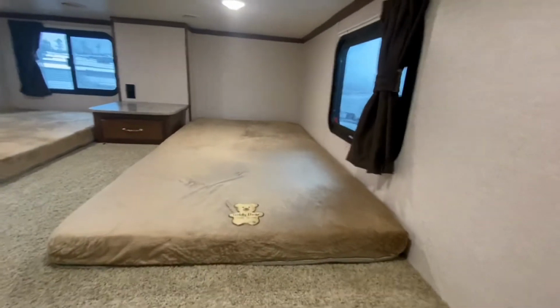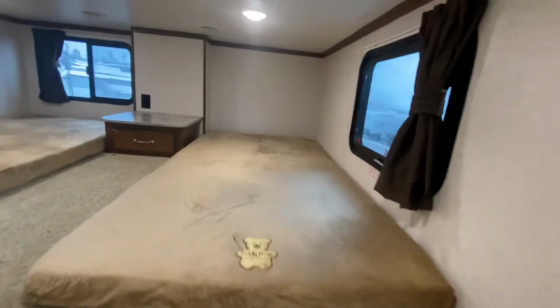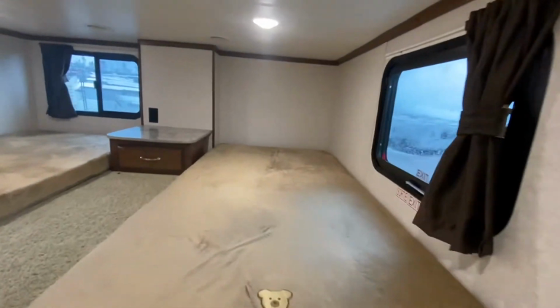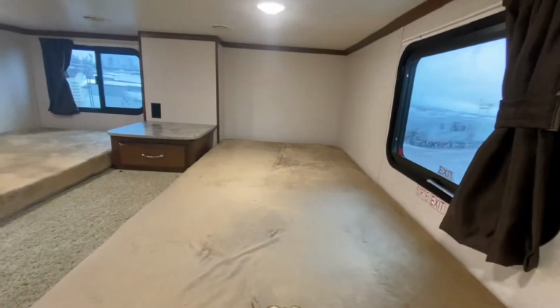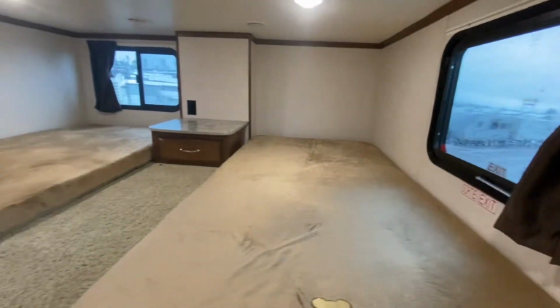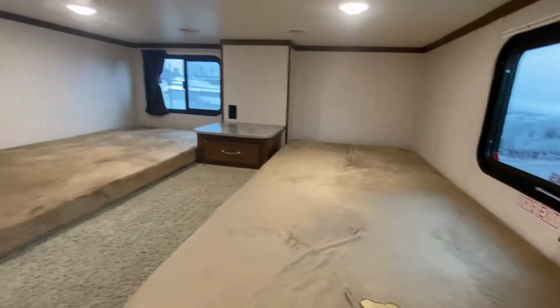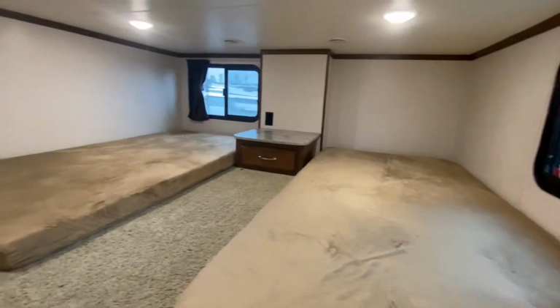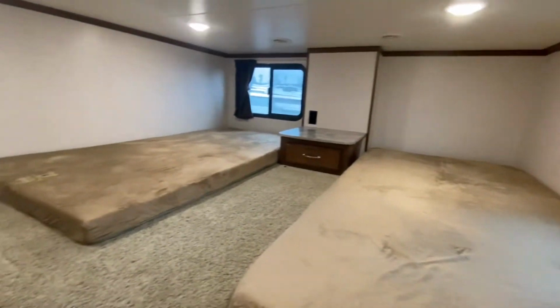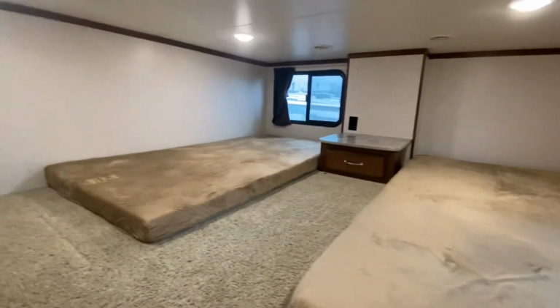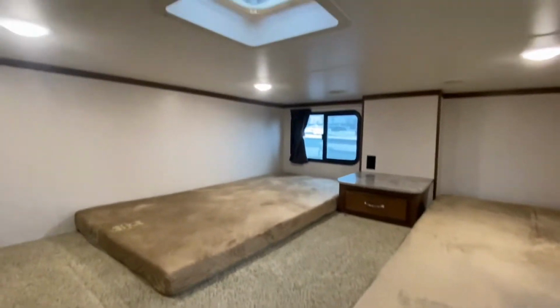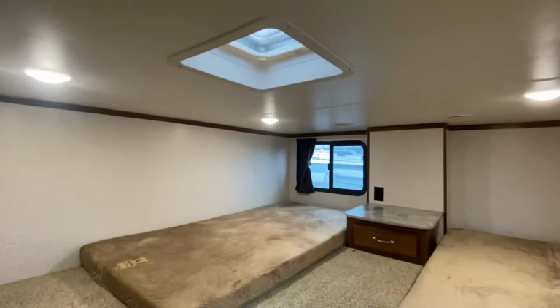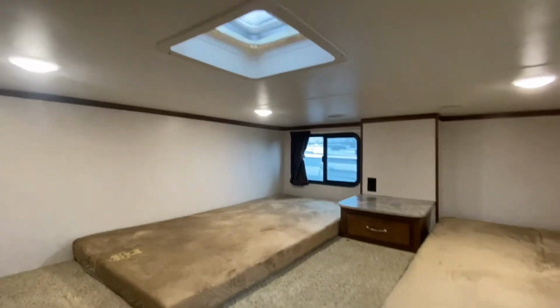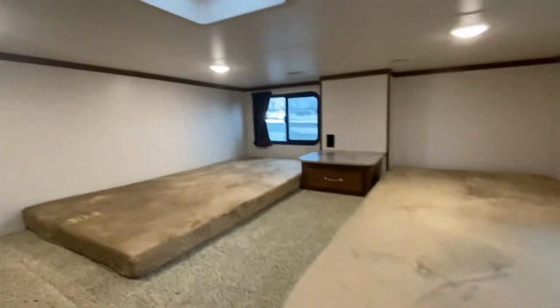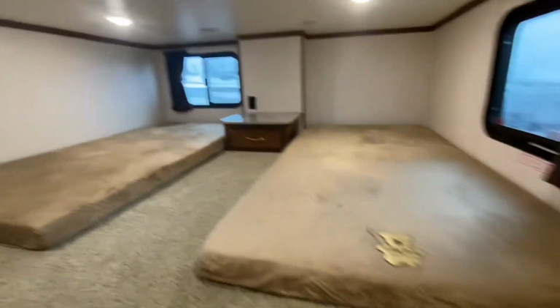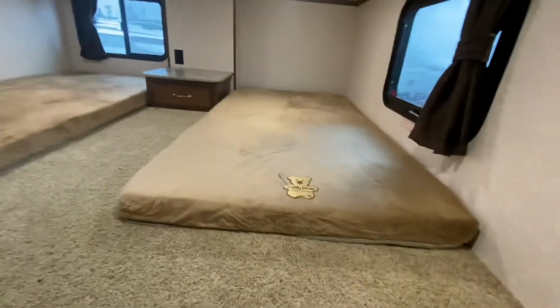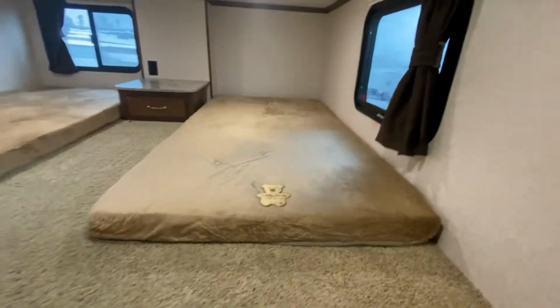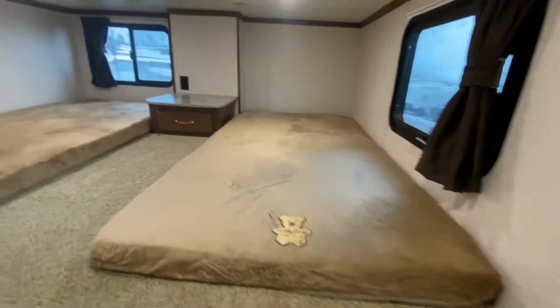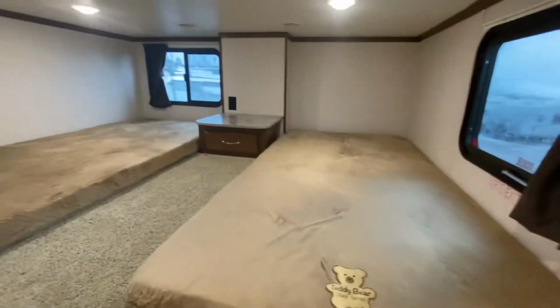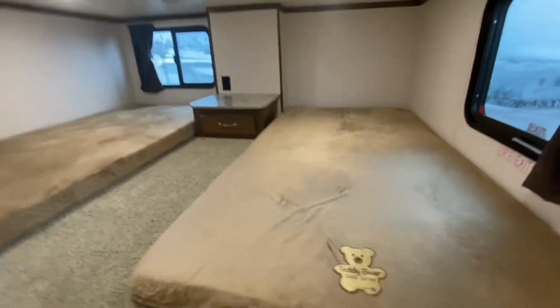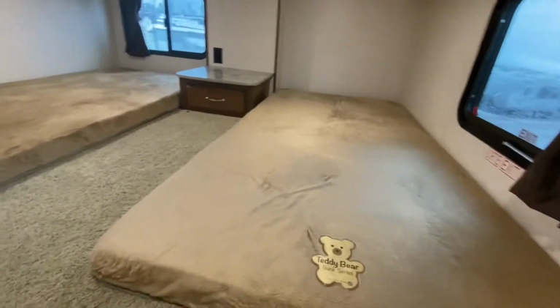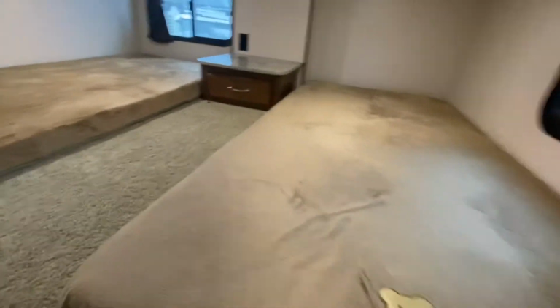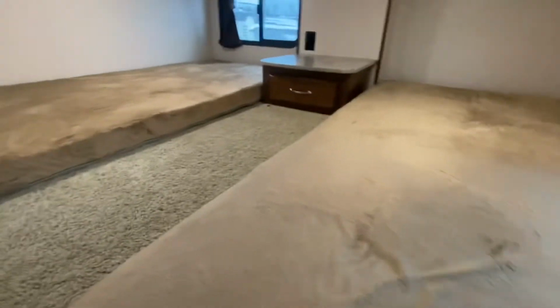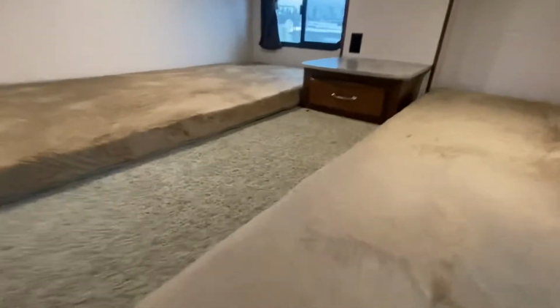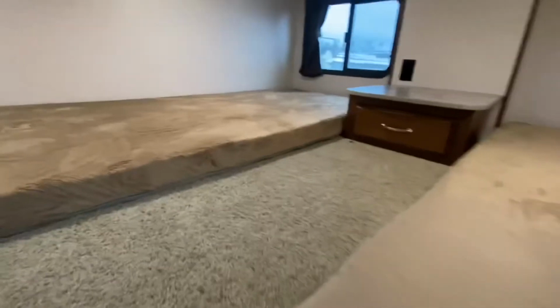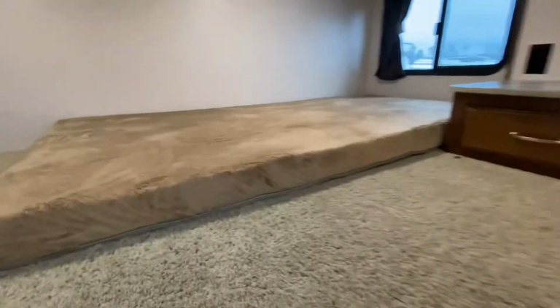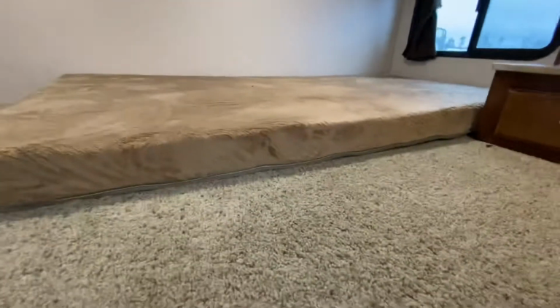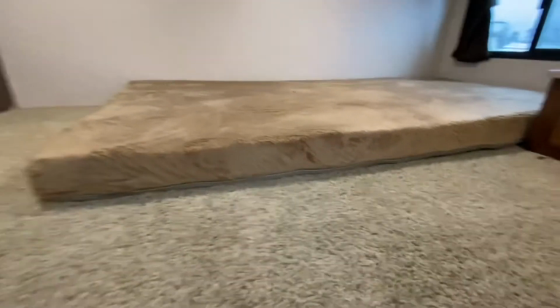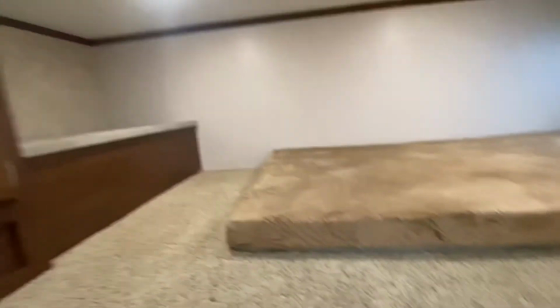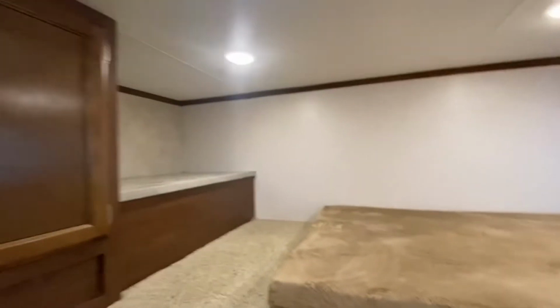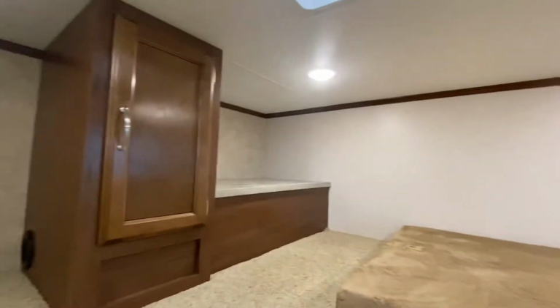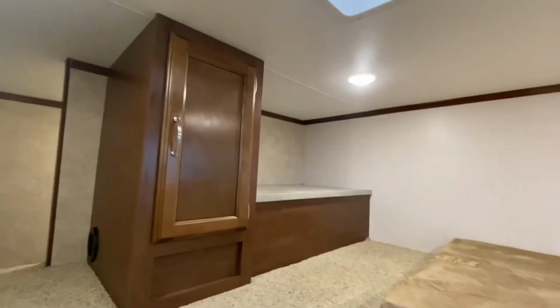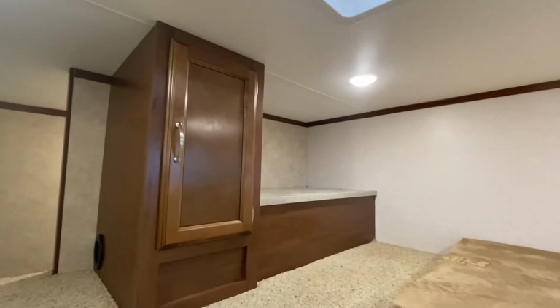Loft for the kids — look at this space. They've got their own vent. Two teddy bear mattresses. There's a great spot for TV up here.